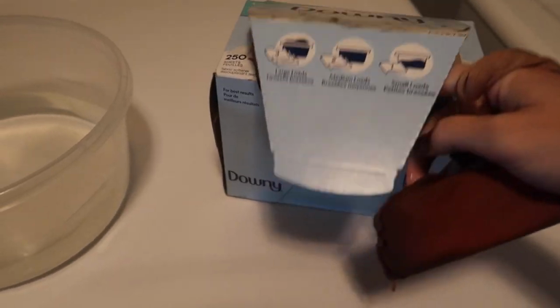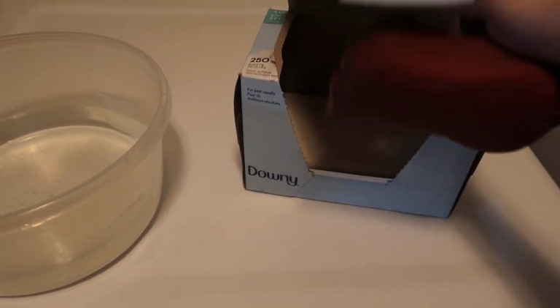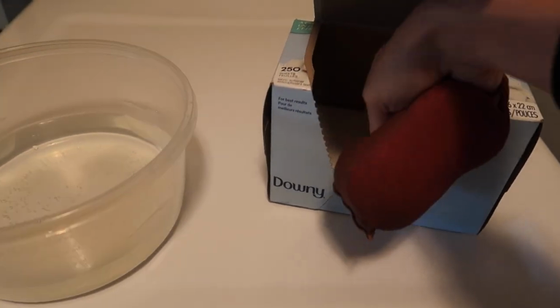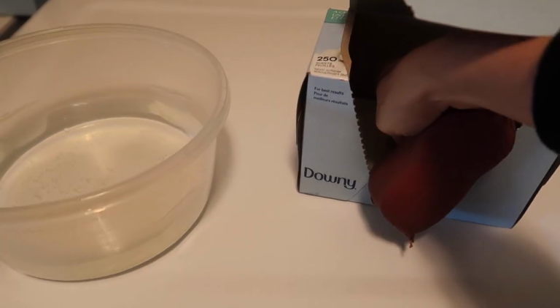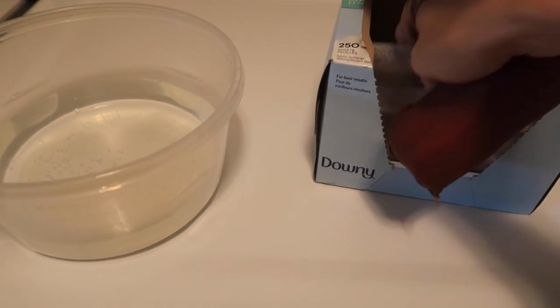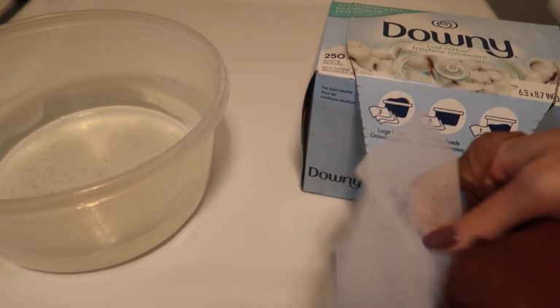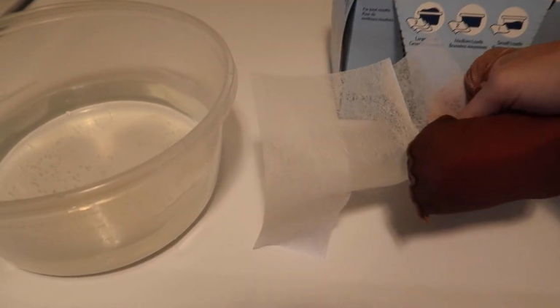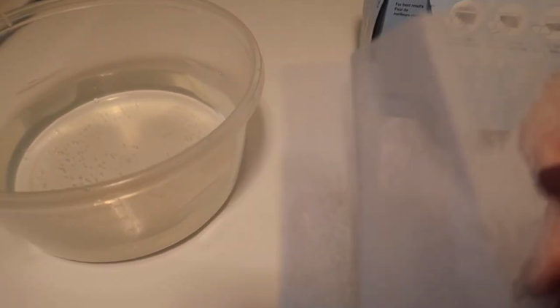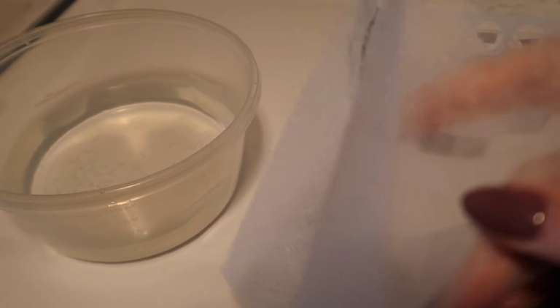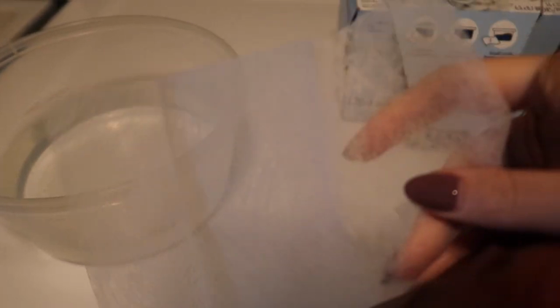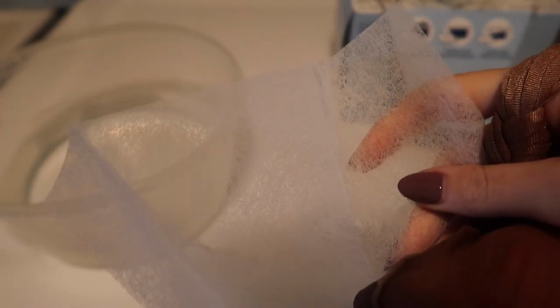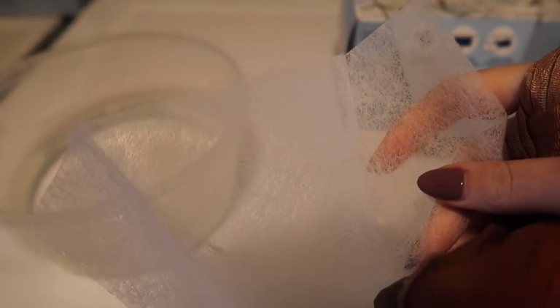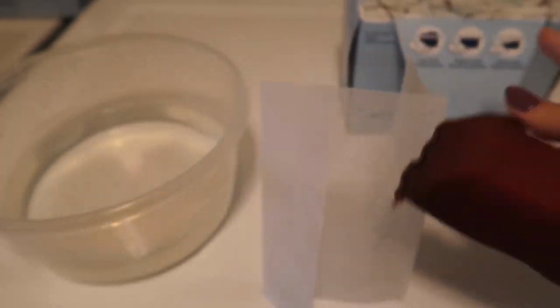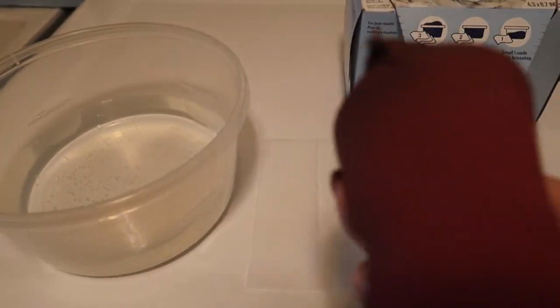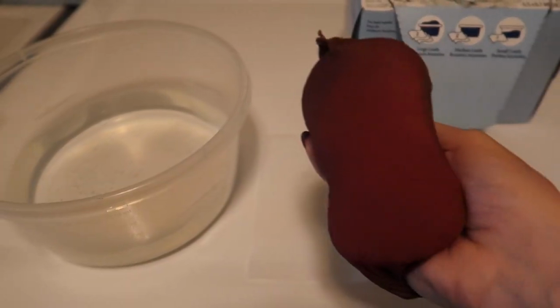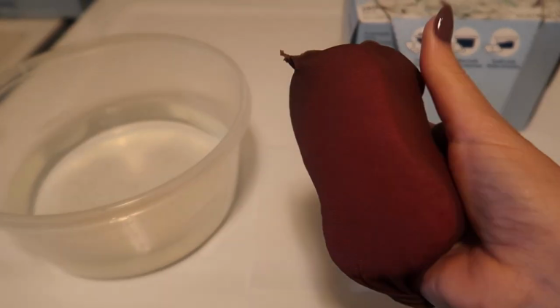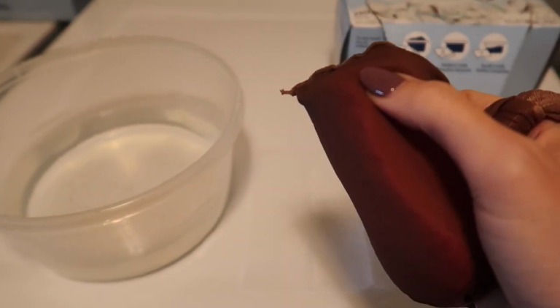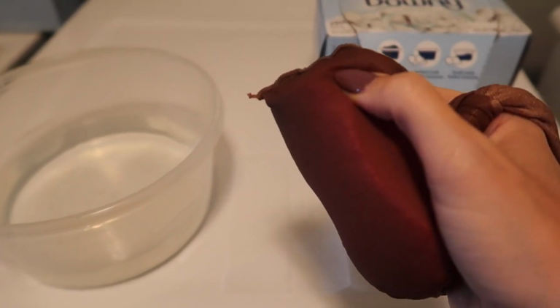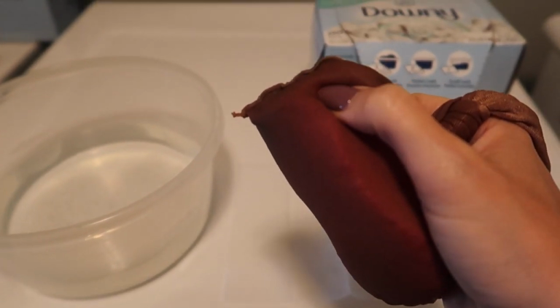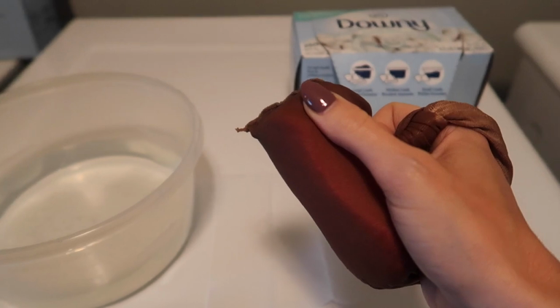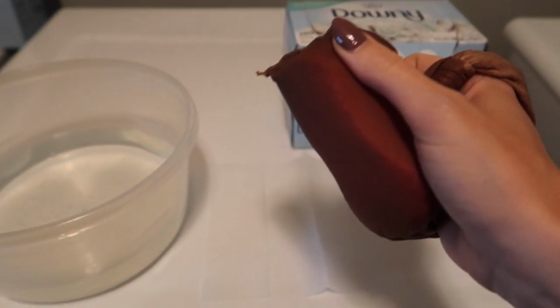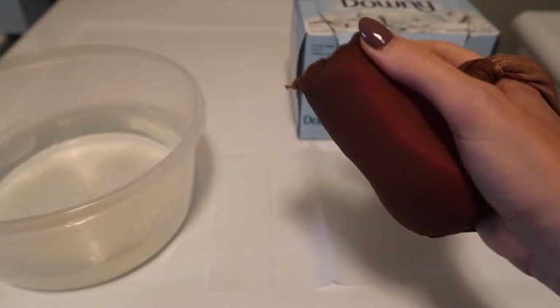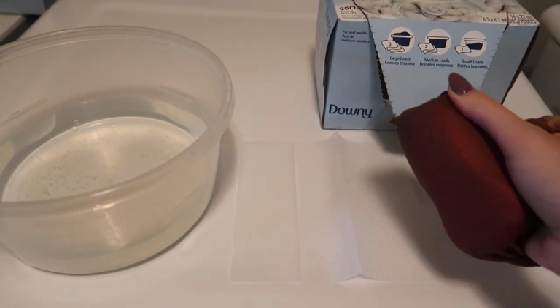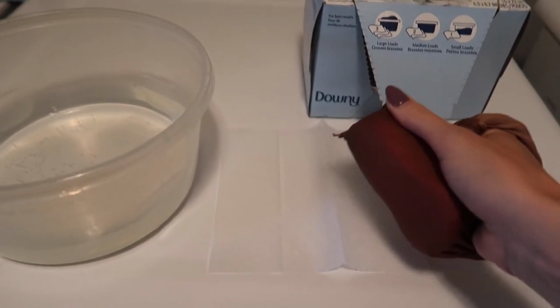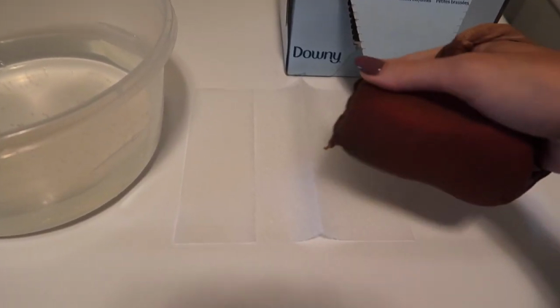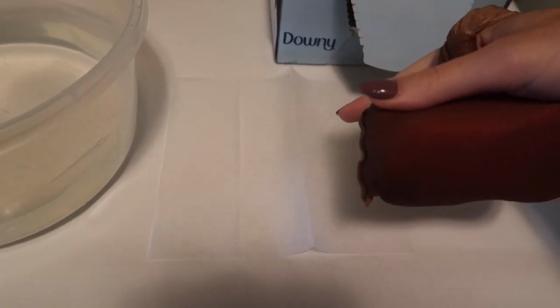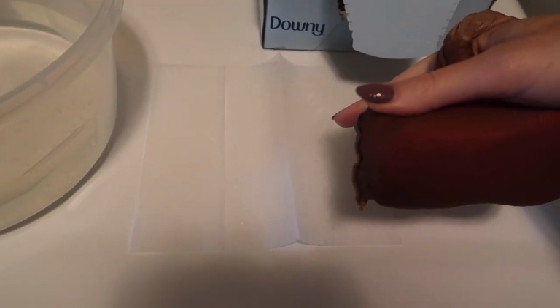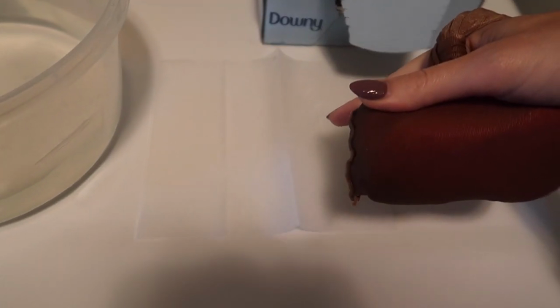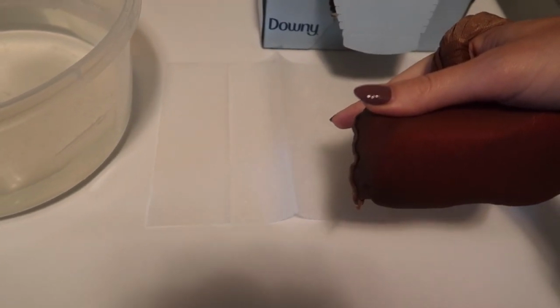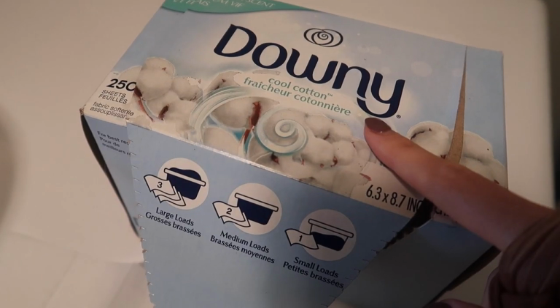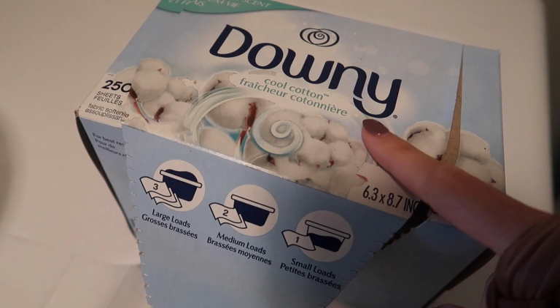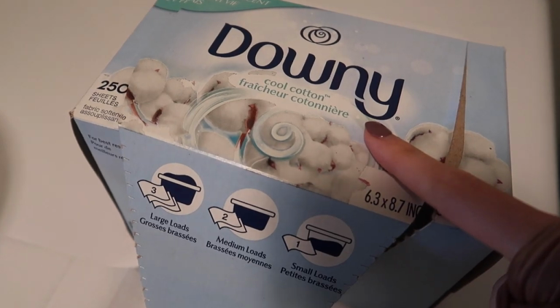This concept is very similar to using dryer sheets to clean certain things. Can you see the texture here in the dryer sheet? Pretty similar to the pantyhose or tights, and all the chemicals that are on these dryer sheets — they do smell amazing.